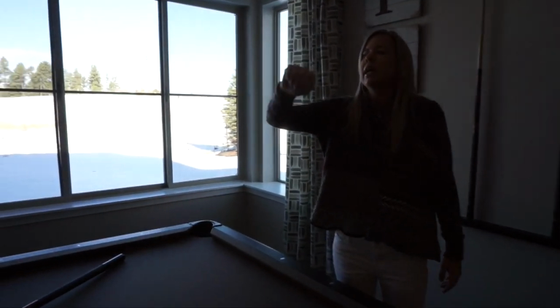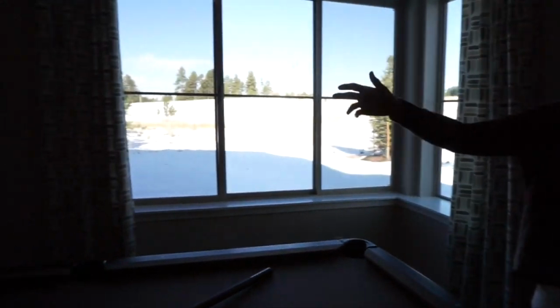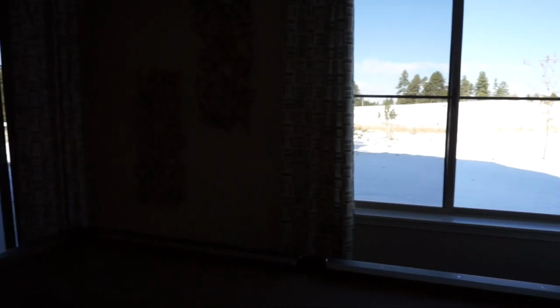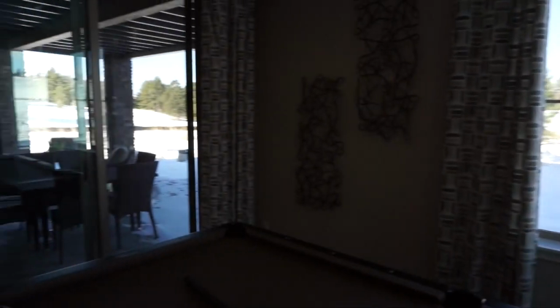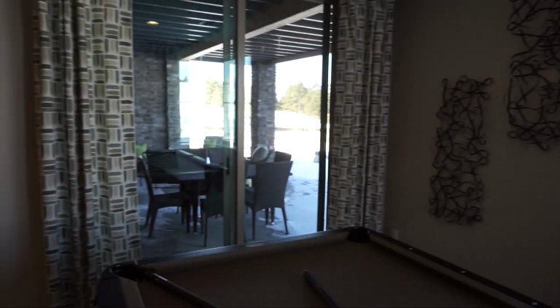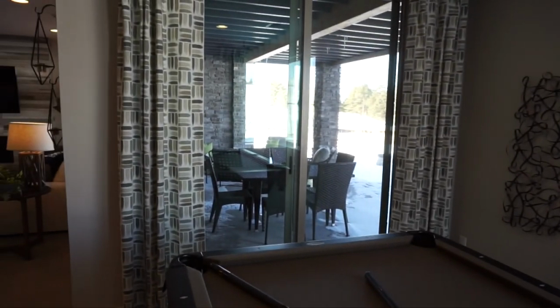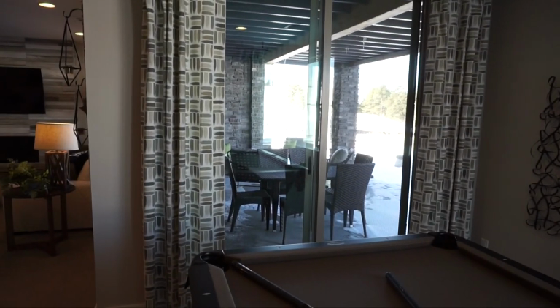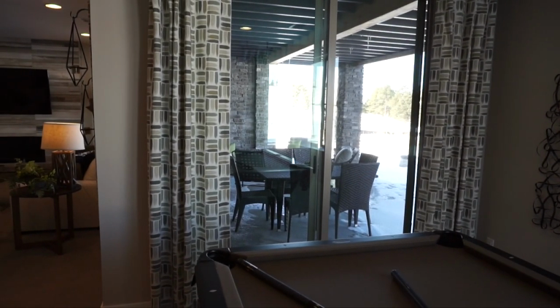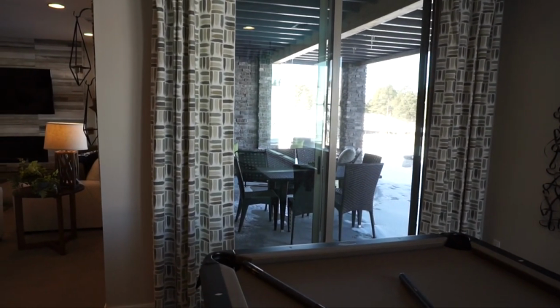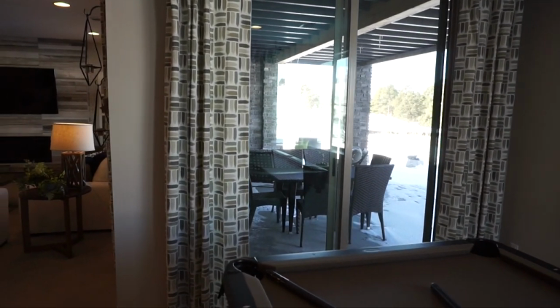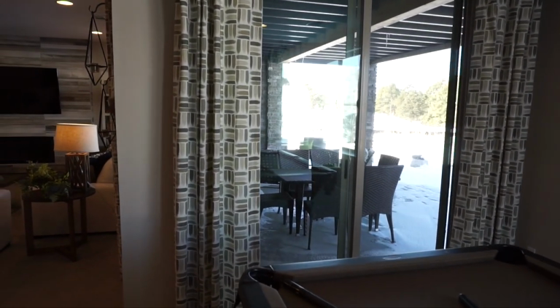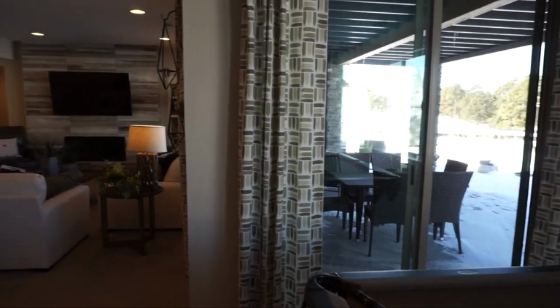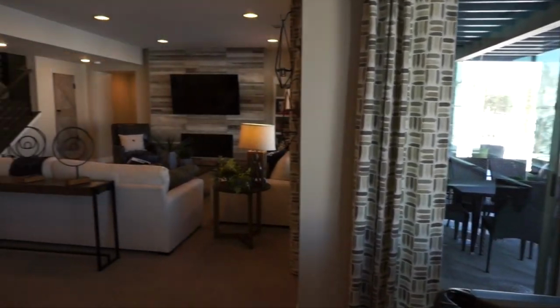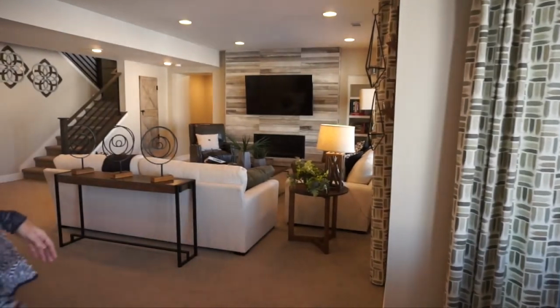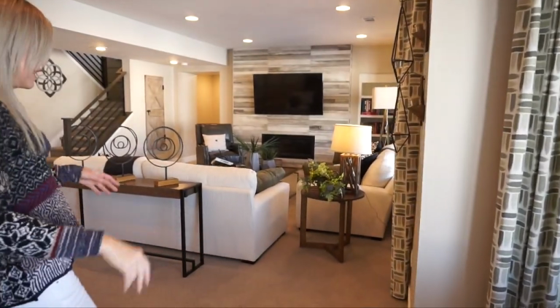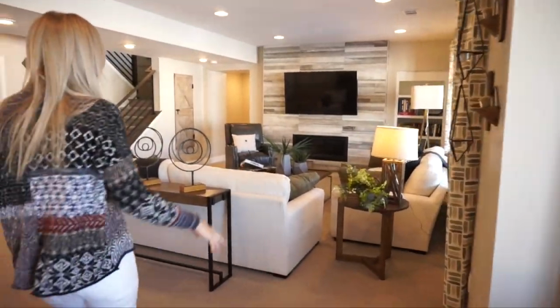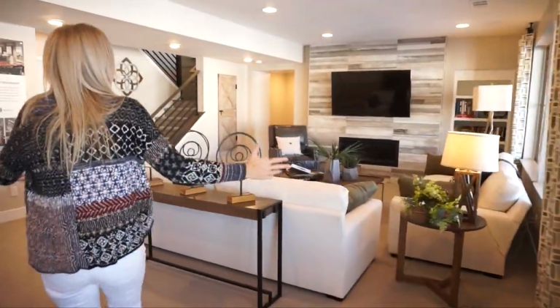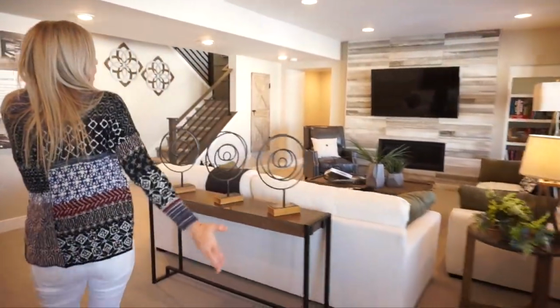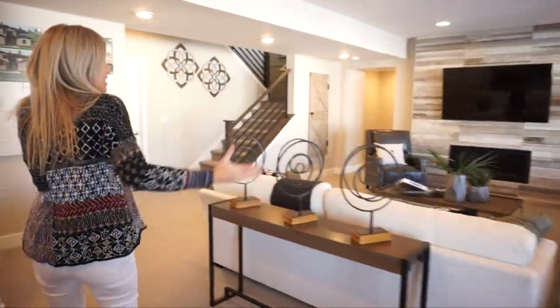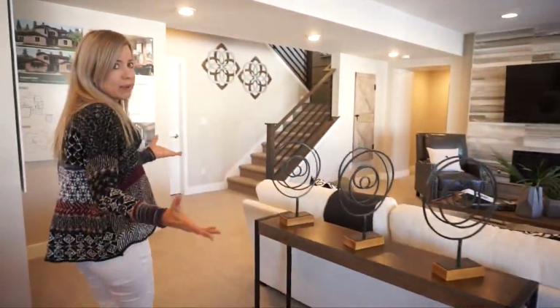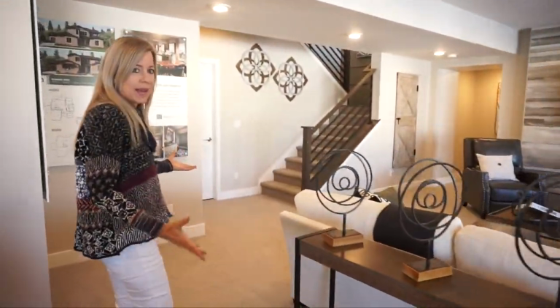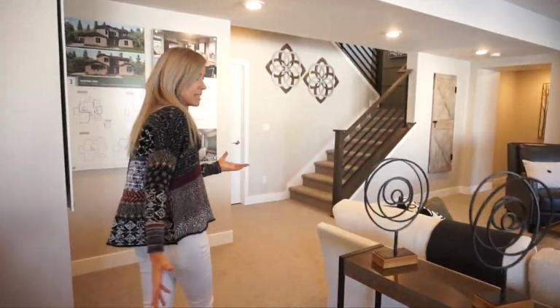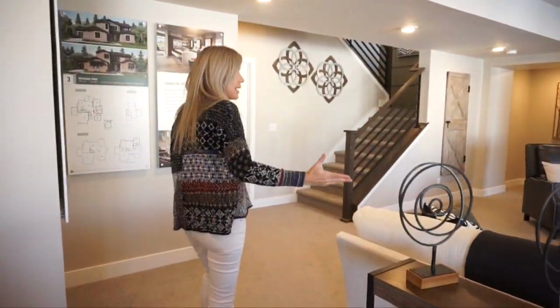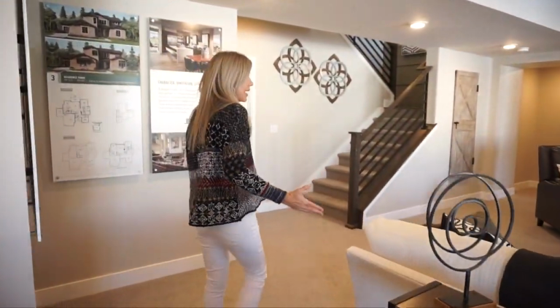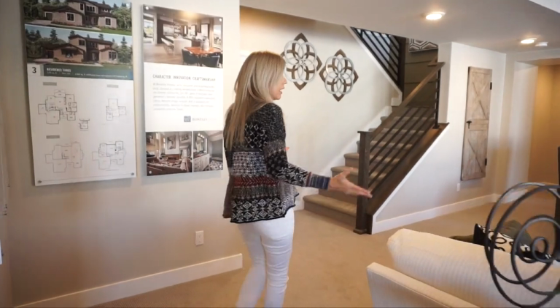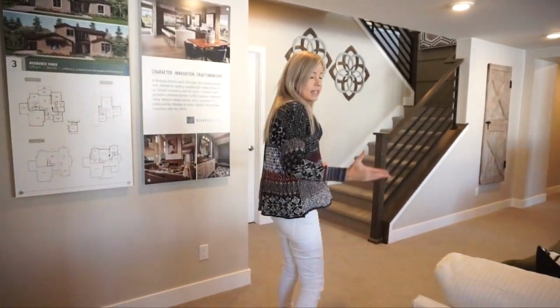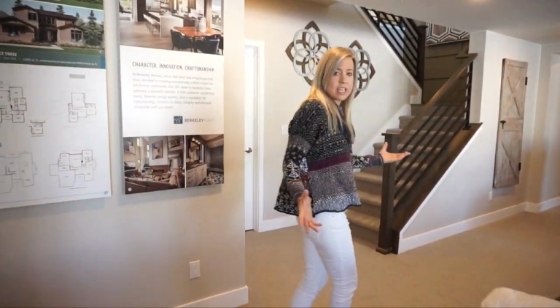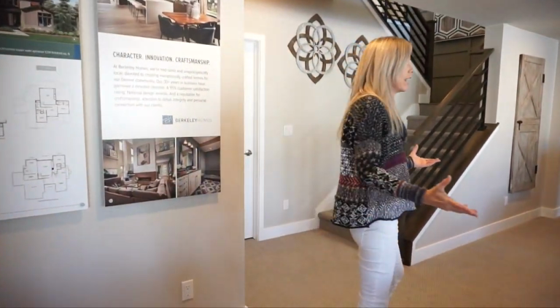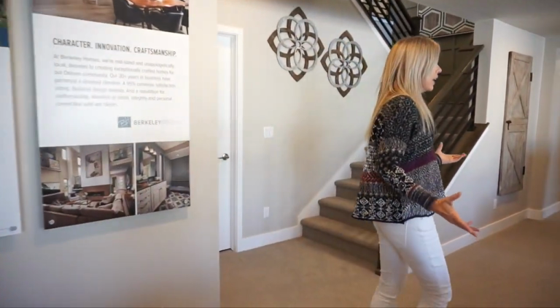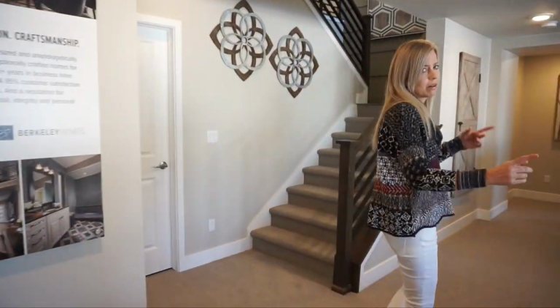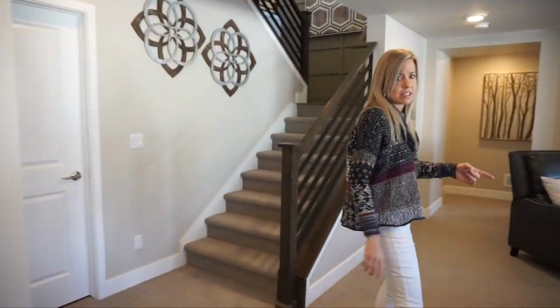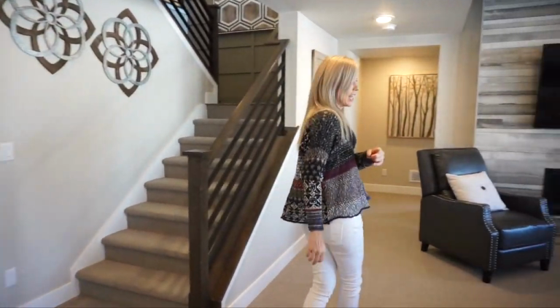And if you come over this way — again, because this is a walkout basement, that's where they get the name — you can literally walk right out into your backyard. There's some patio space there. They set this space up as another TV area, a perfect place for you to catch the game or movies at night.